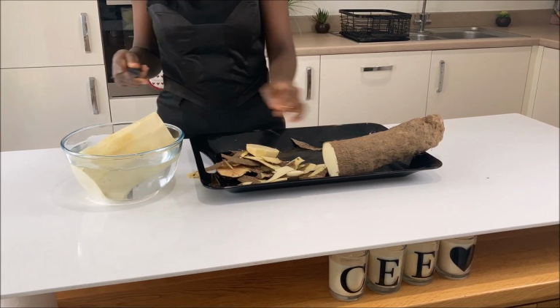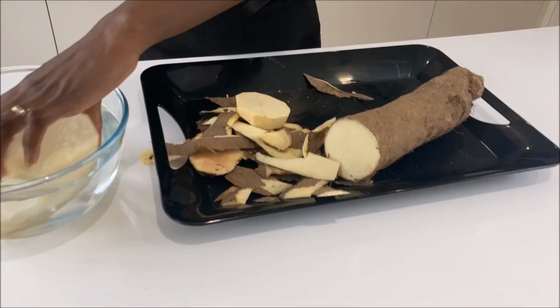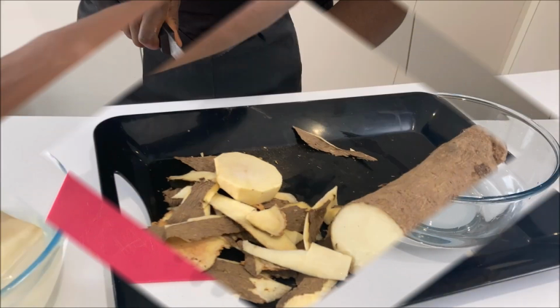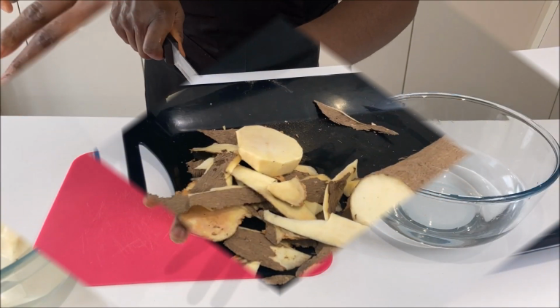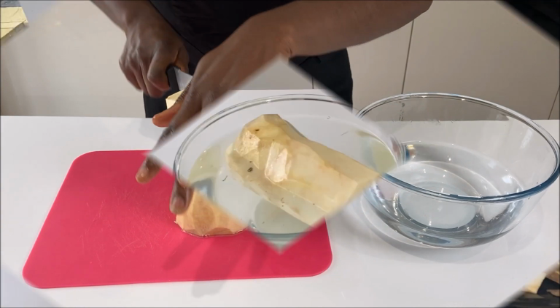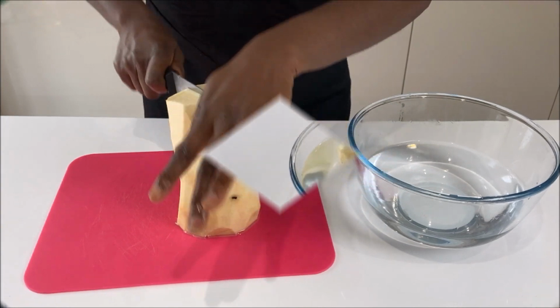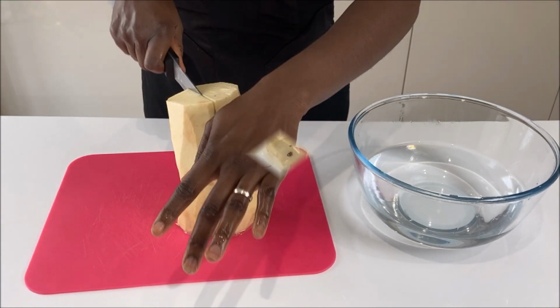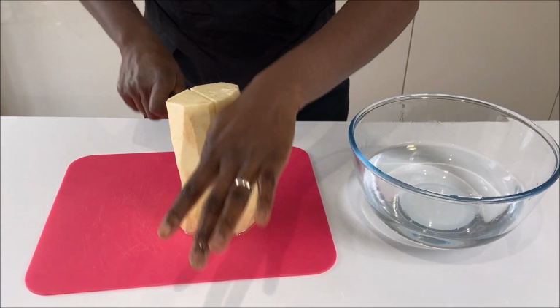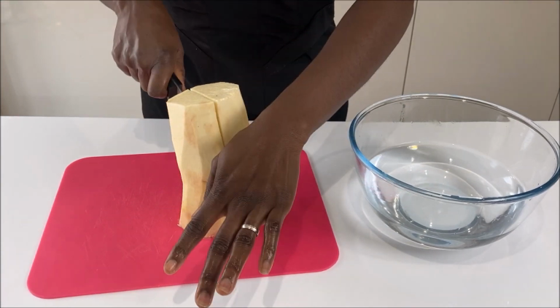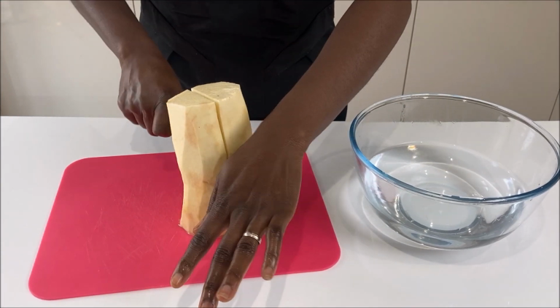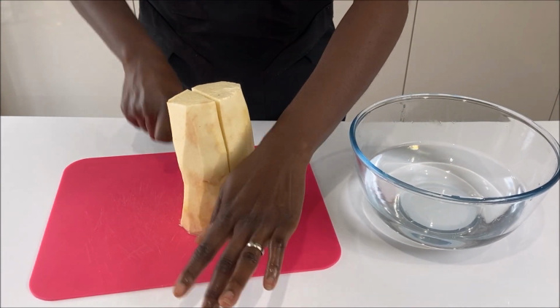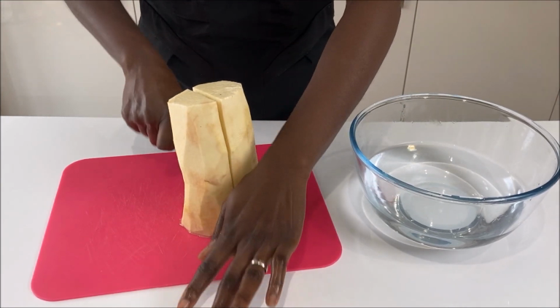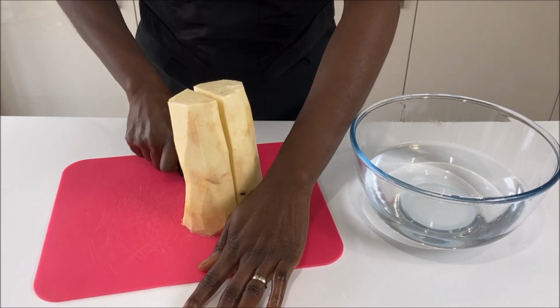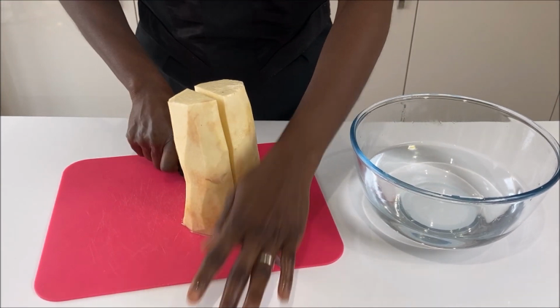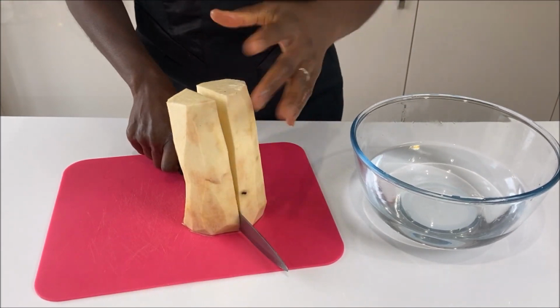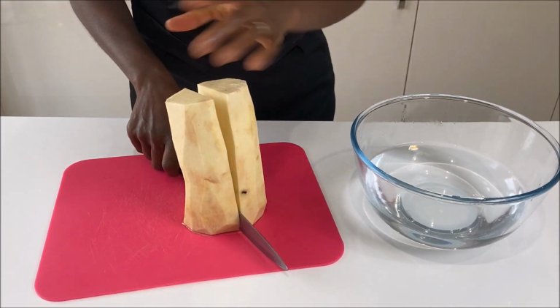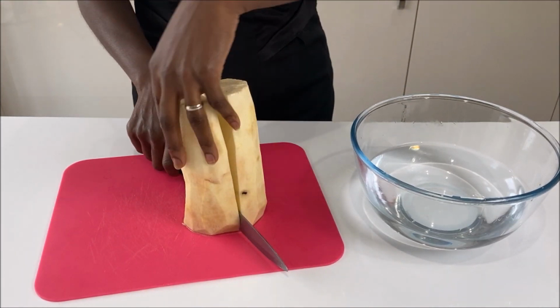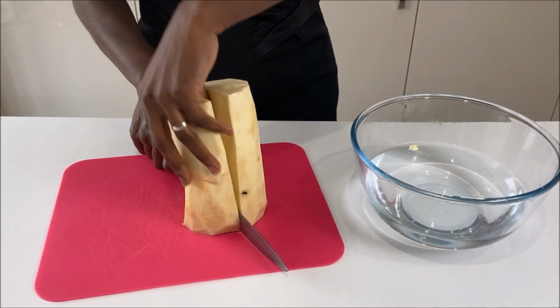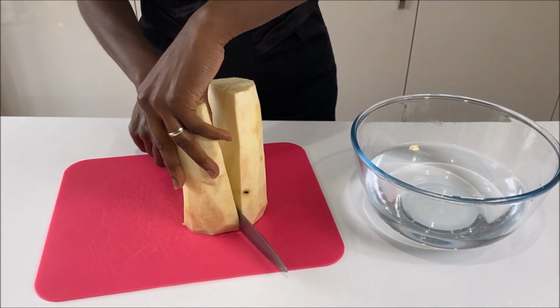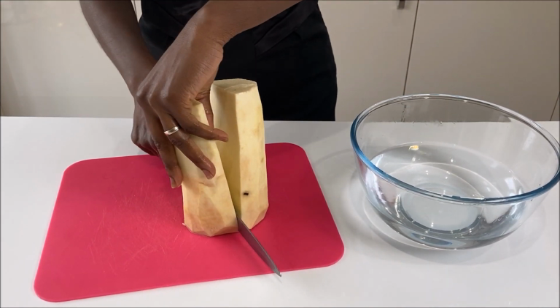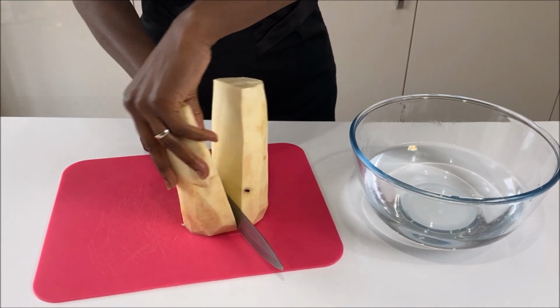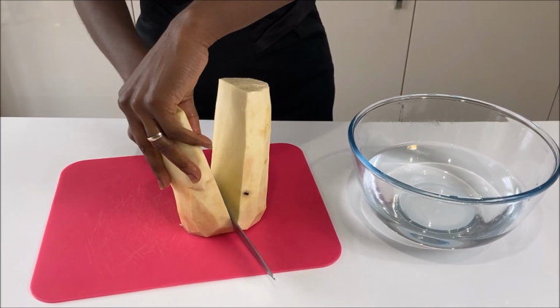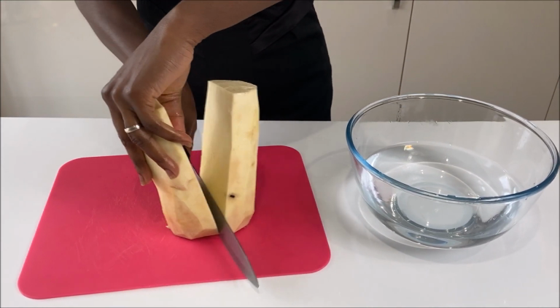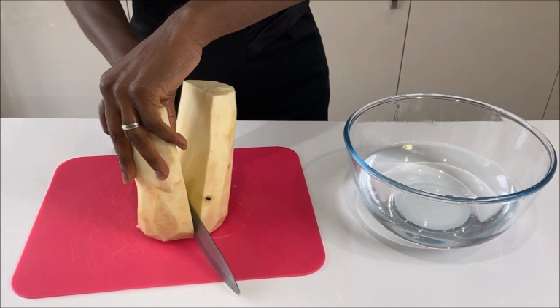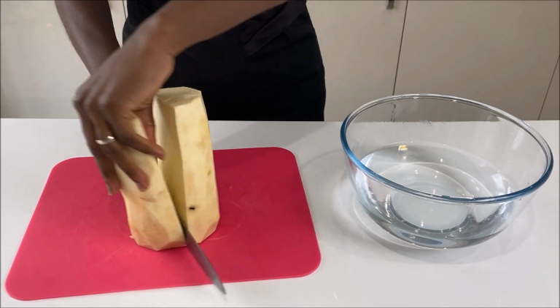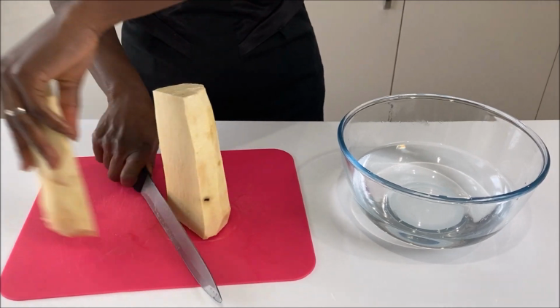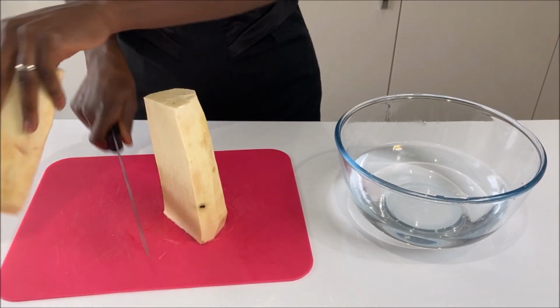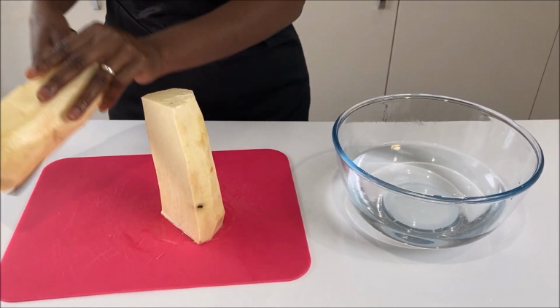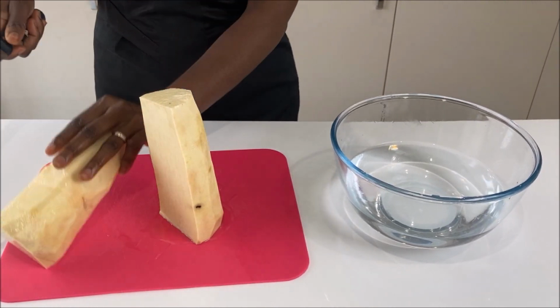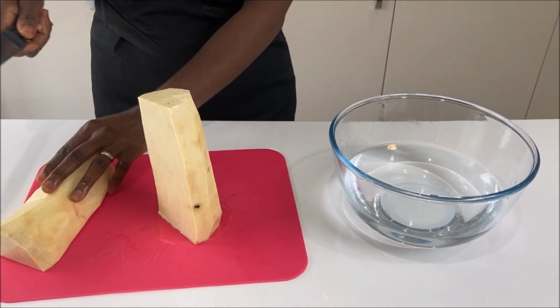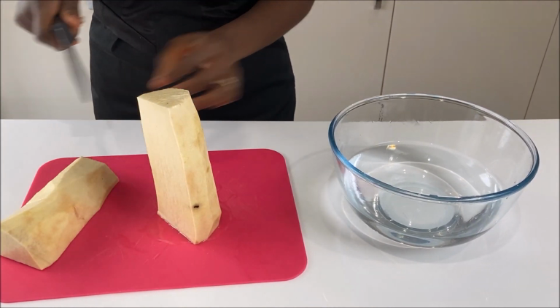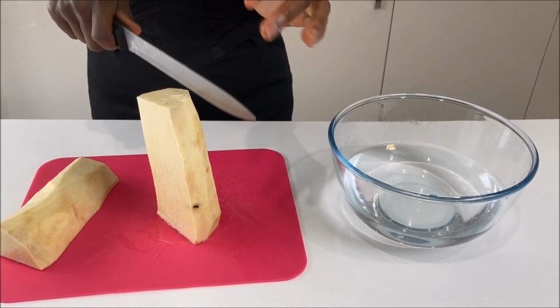I'll cut my yam into shapes of sticks, and you can cut them into your preferred sizes — it's entirely up to you.